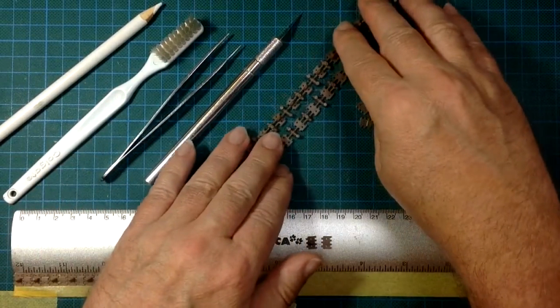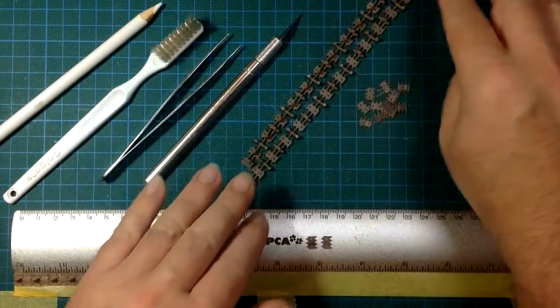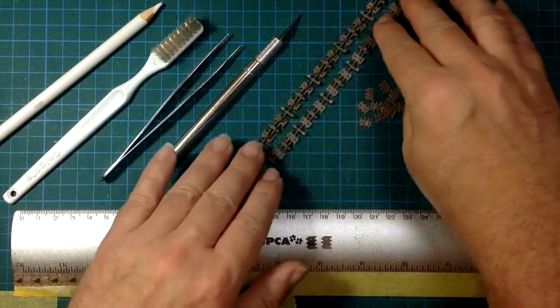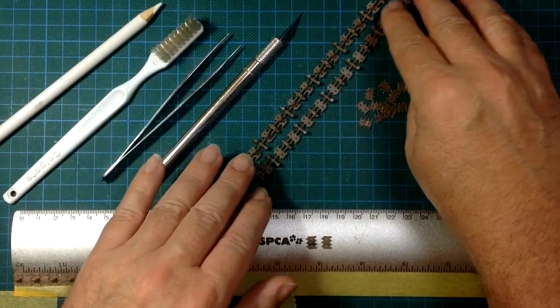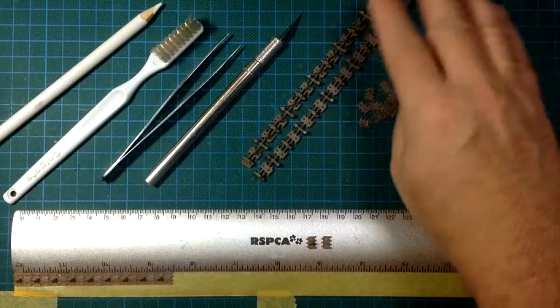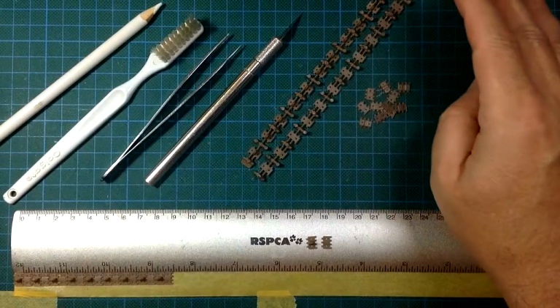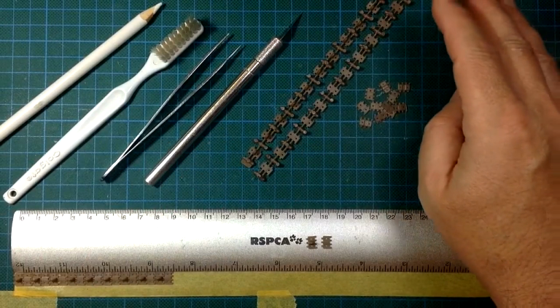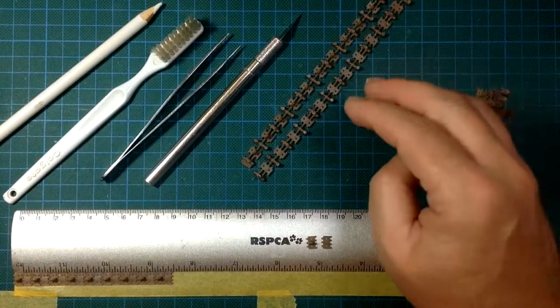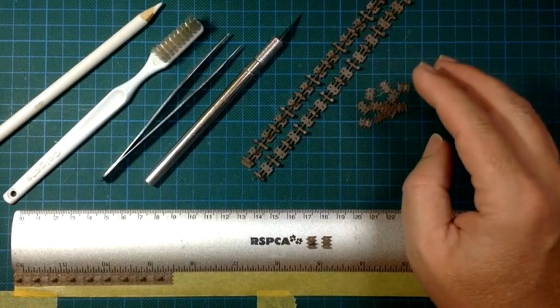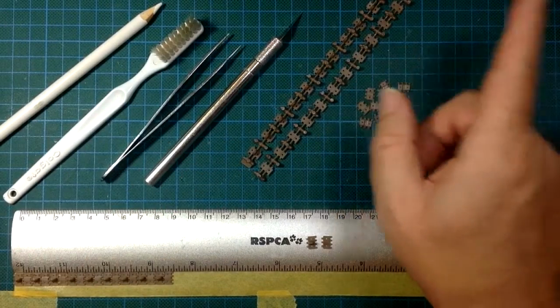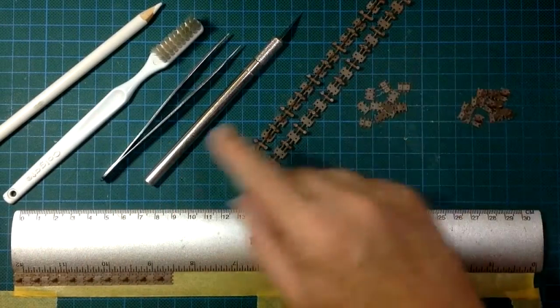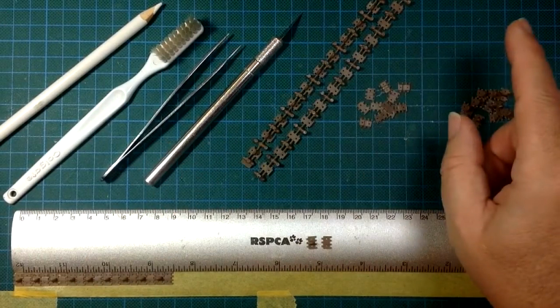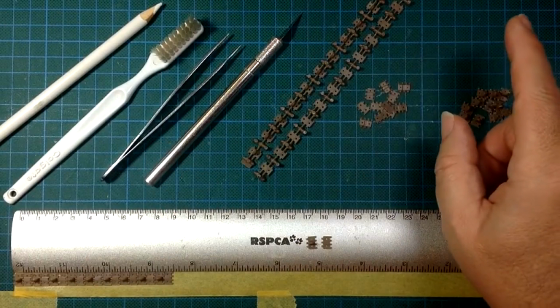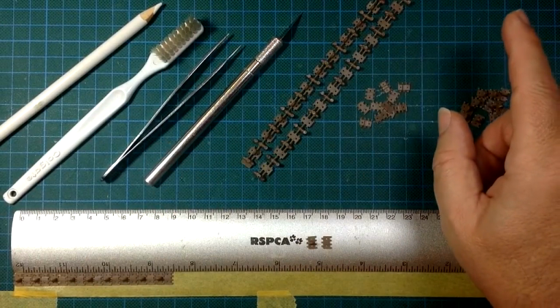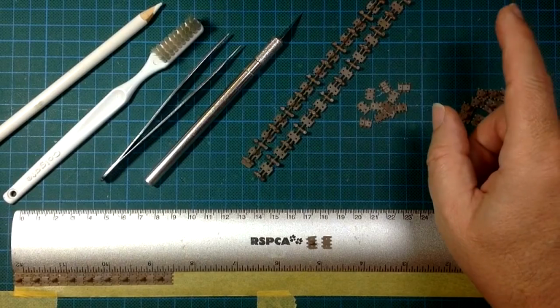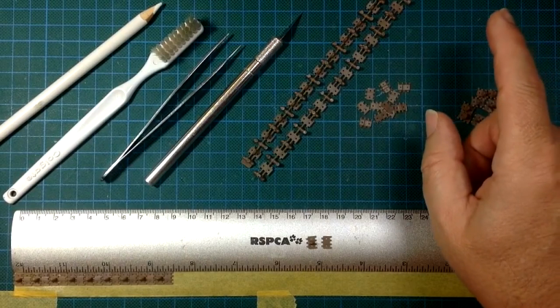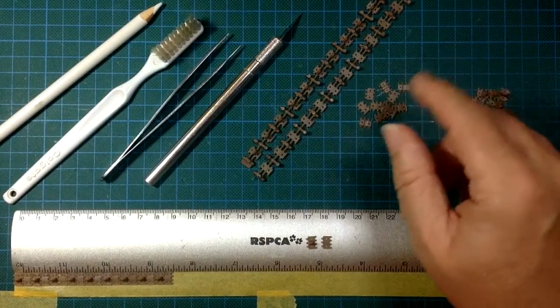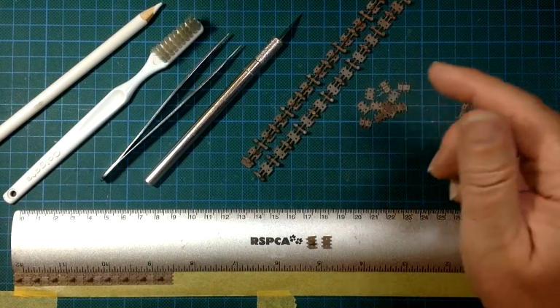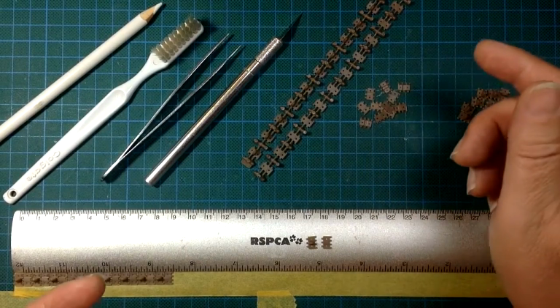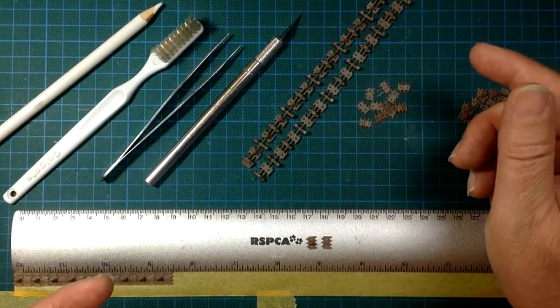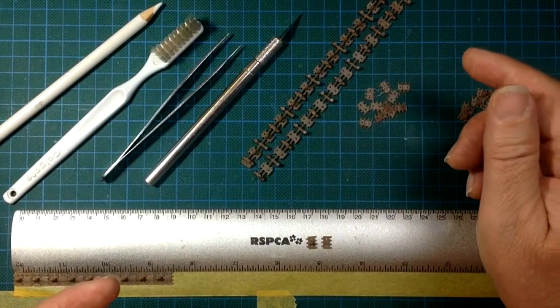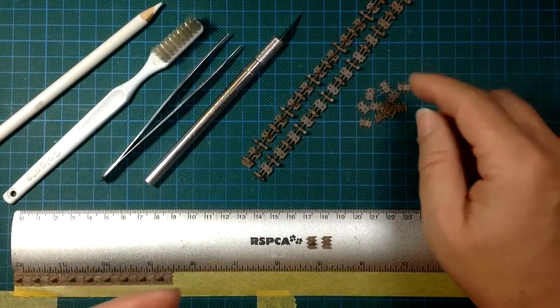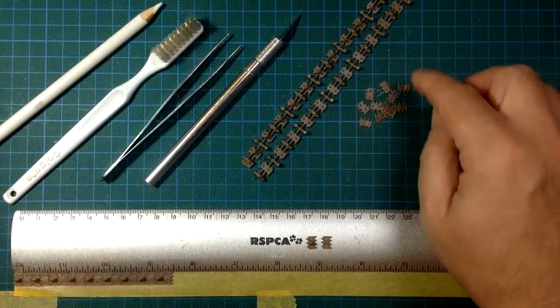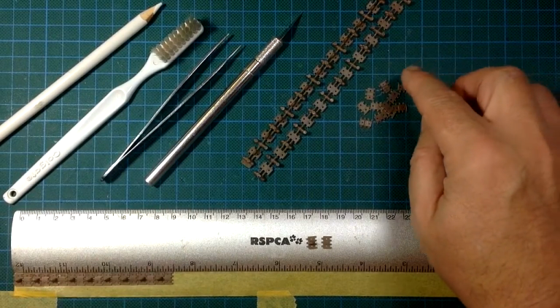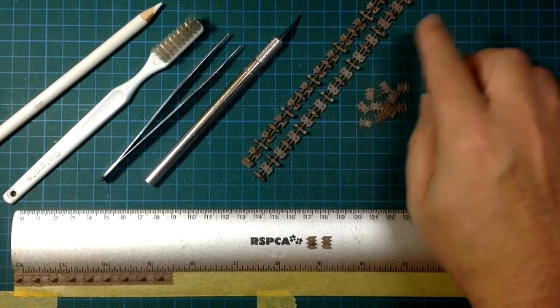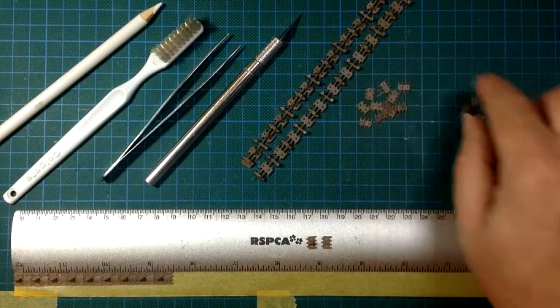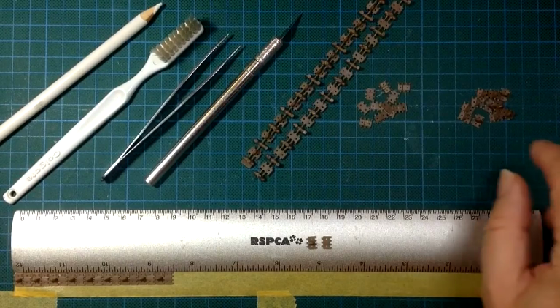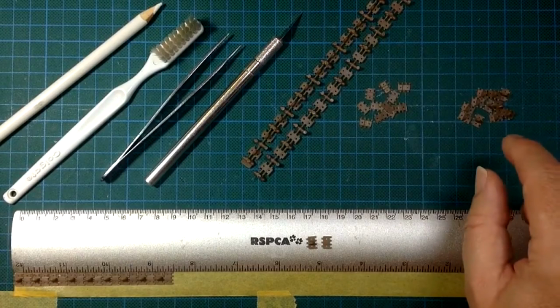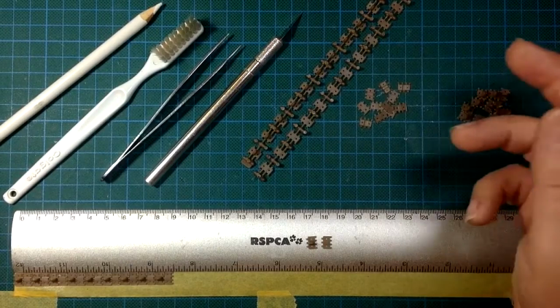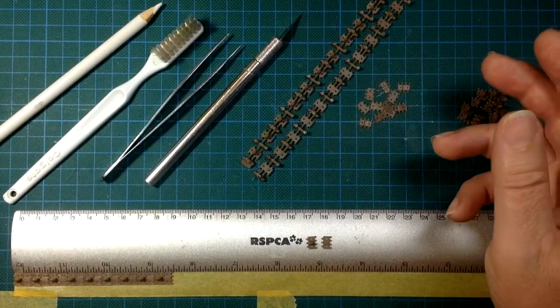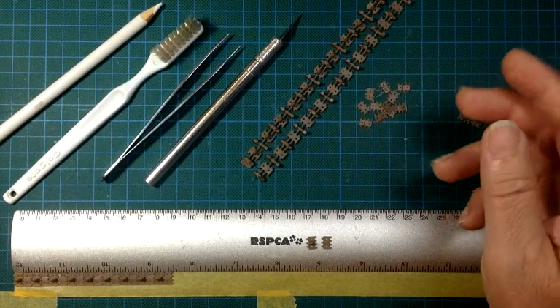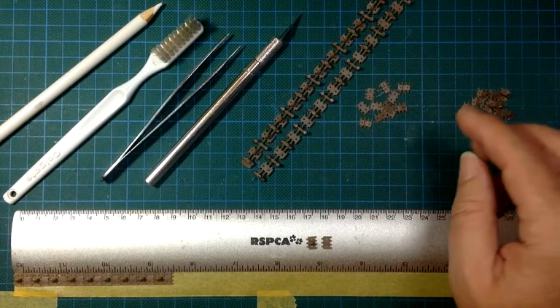They come with 12 each on a sprue, and I figured out I needed 66 for a complete run — that's 33 pairs. So I'll need about six of these little sprues and I'll have a few left over. That's okay.